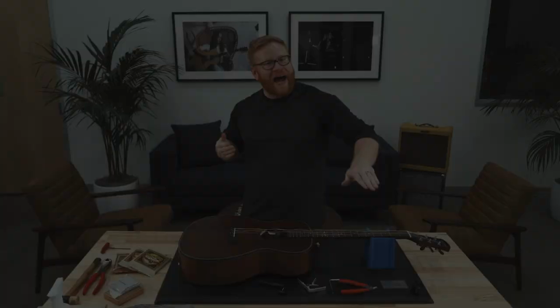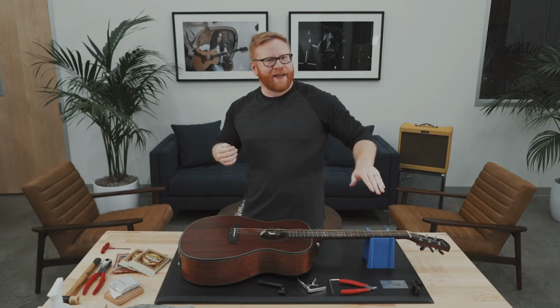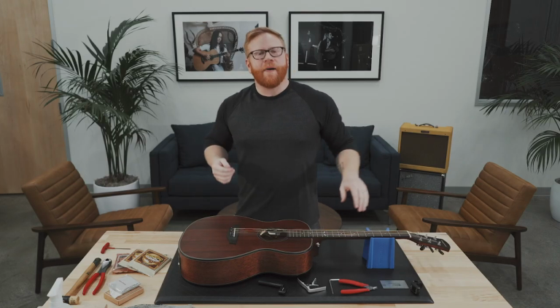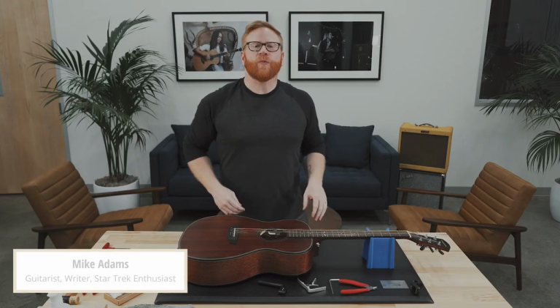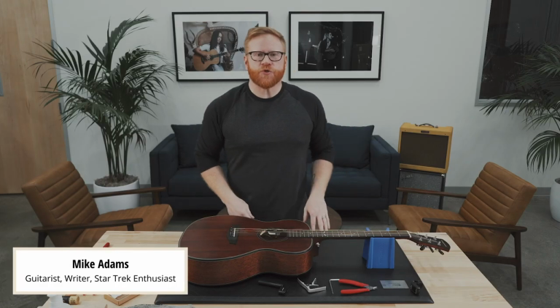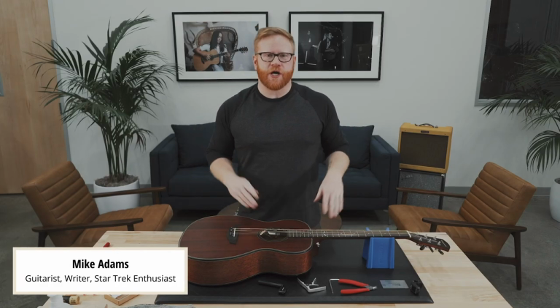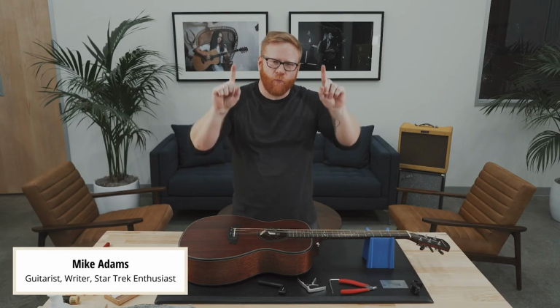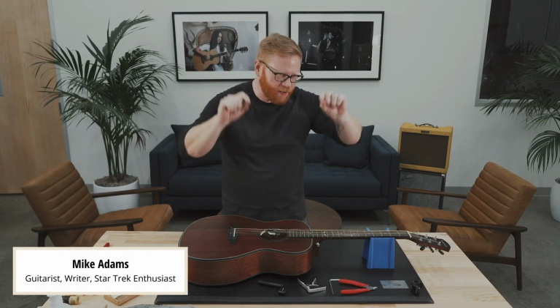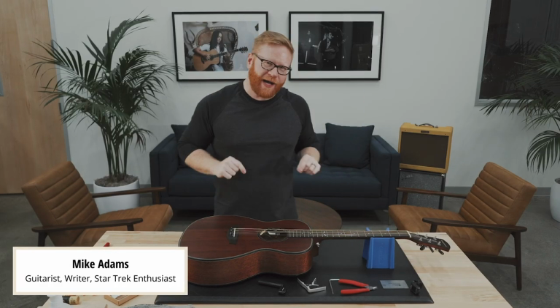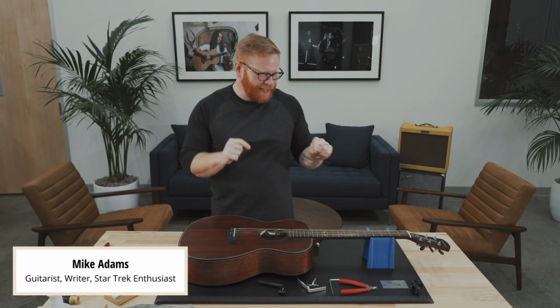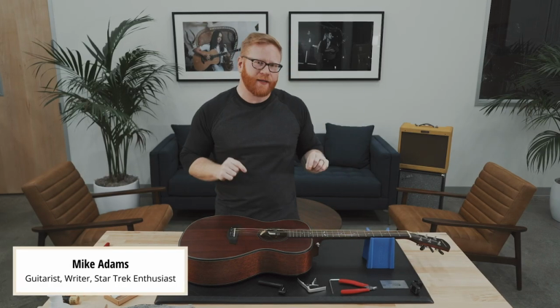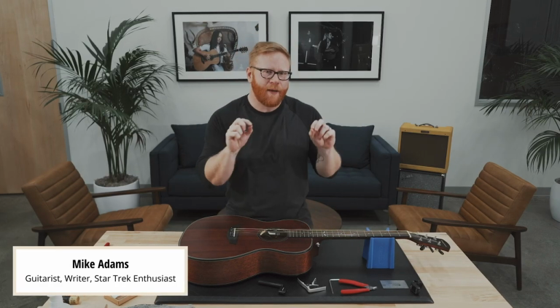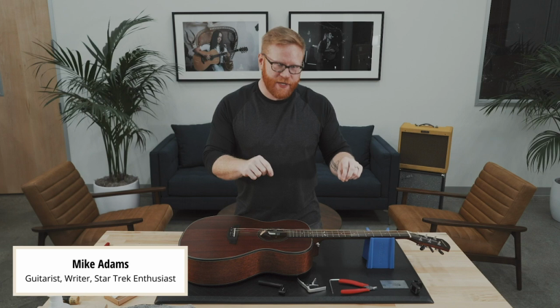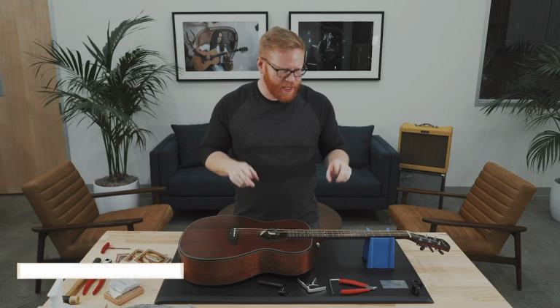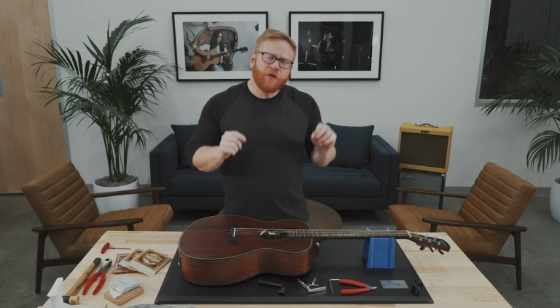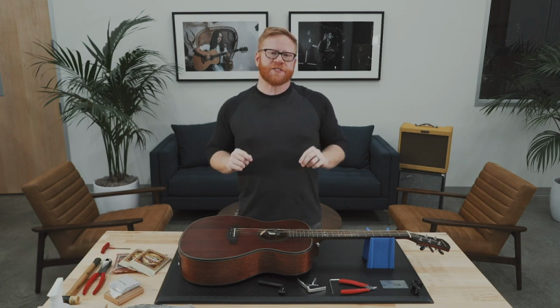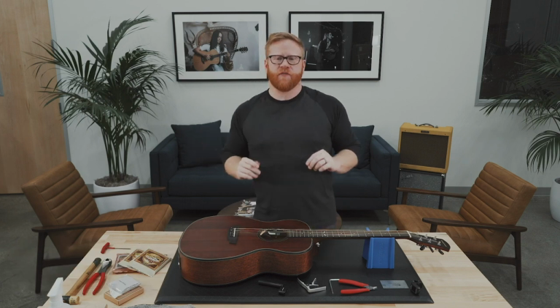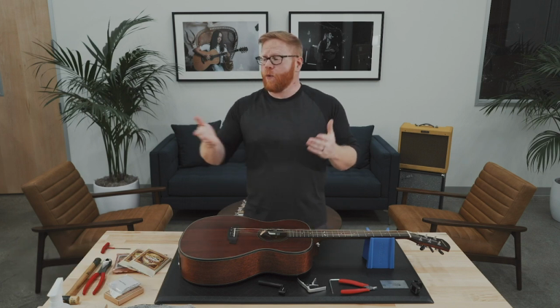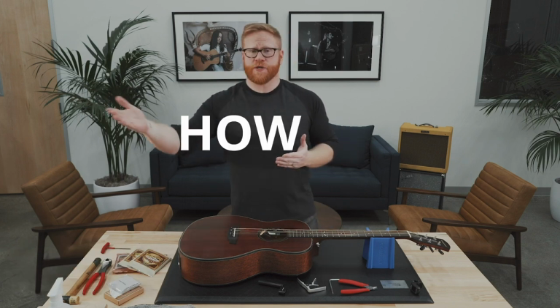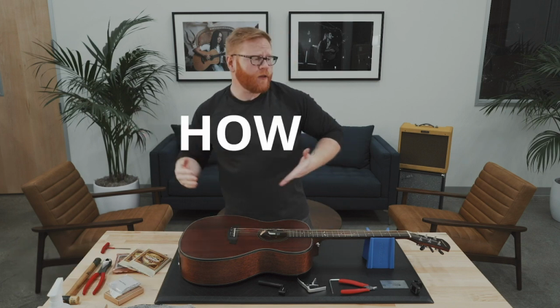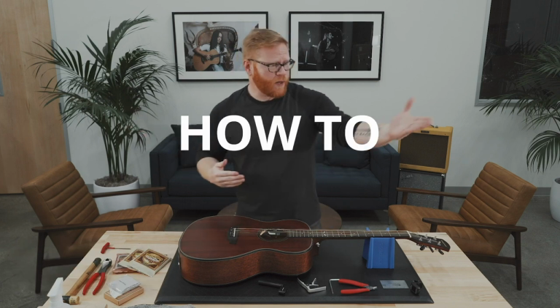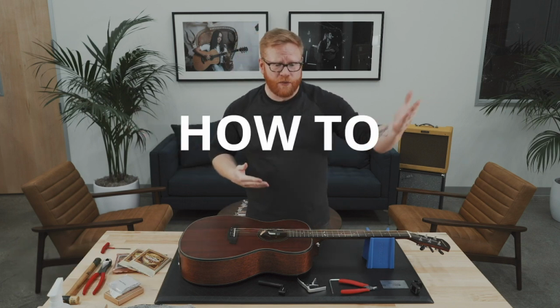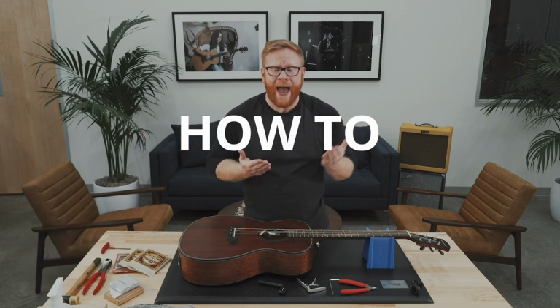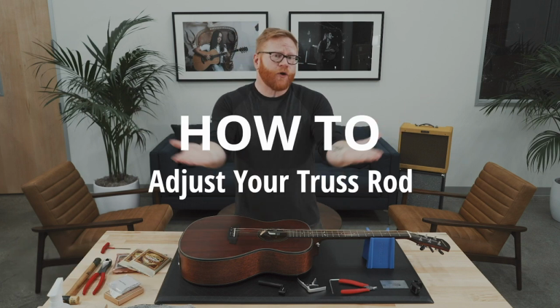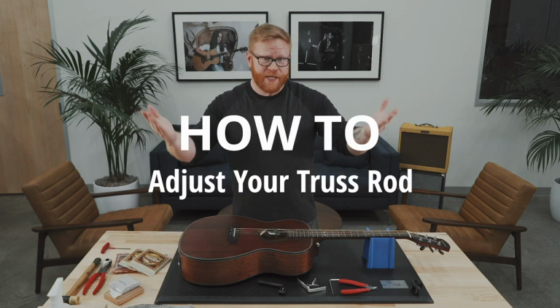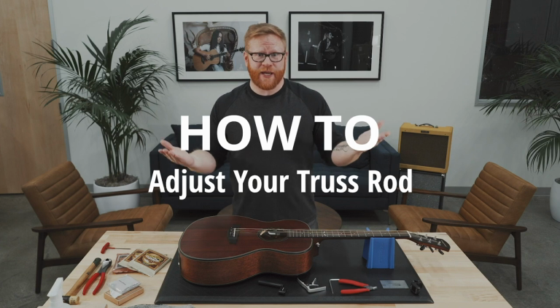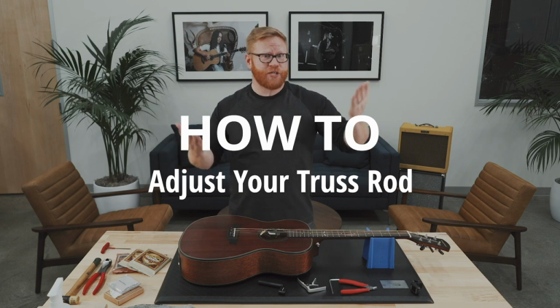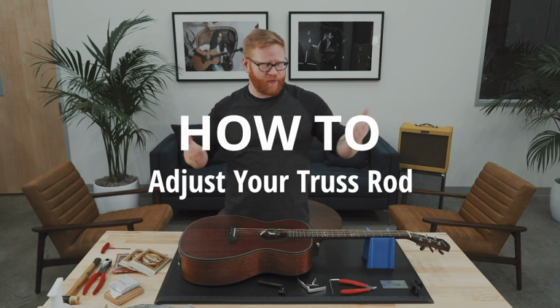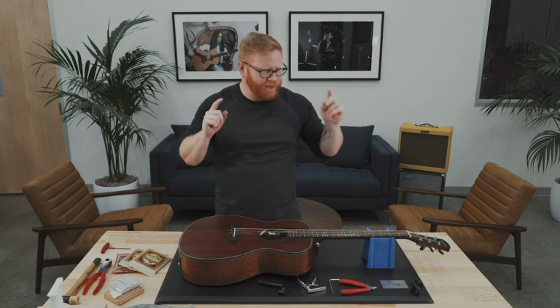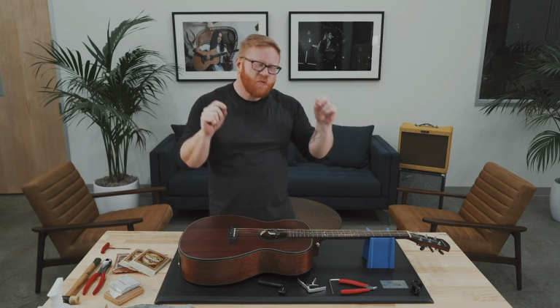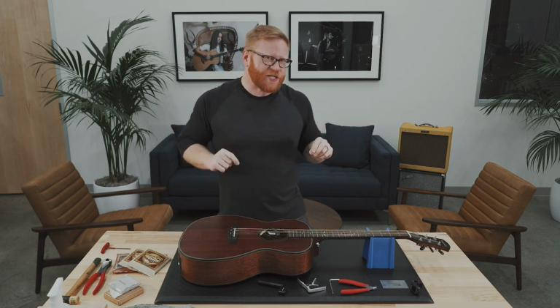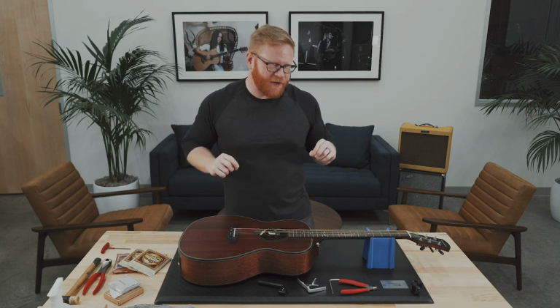Hi everybody, Mike here with Orange Wood Guitars and we are going to talk a little bit about truss rods. Now you may ask yourself, what is a truss rod? What does it do? How do I know when it's time to change the adjustment of it? Well, we got you covered, friends.